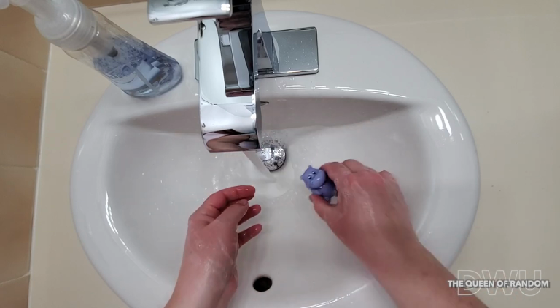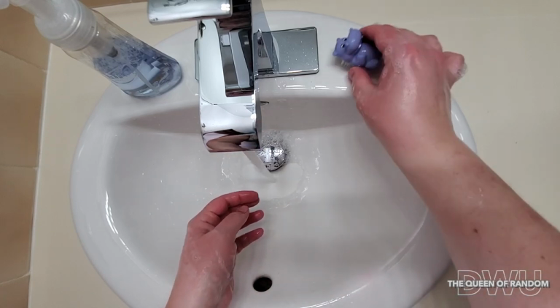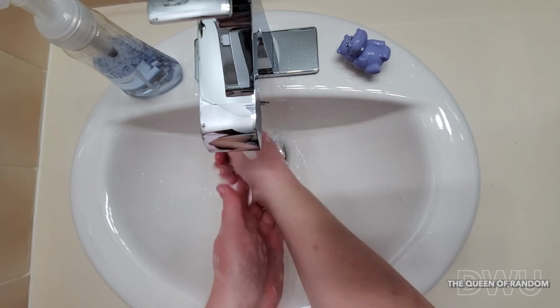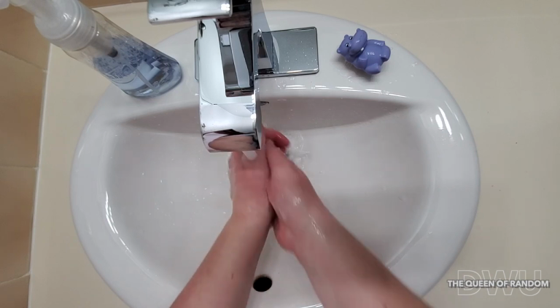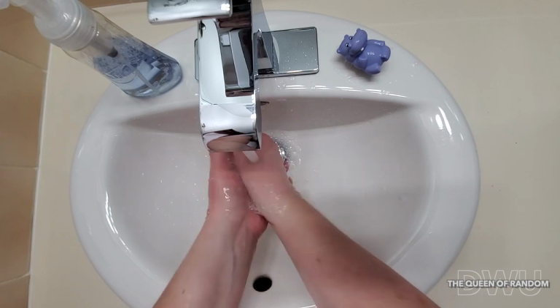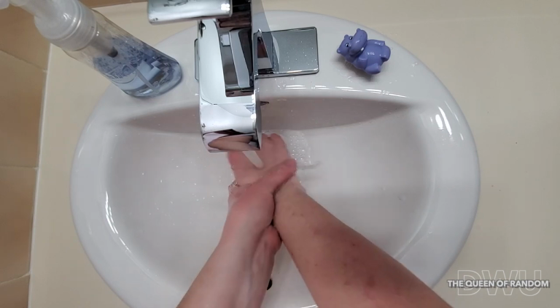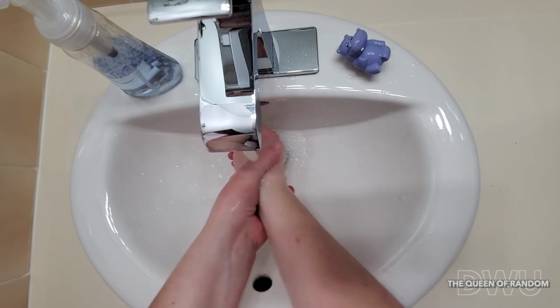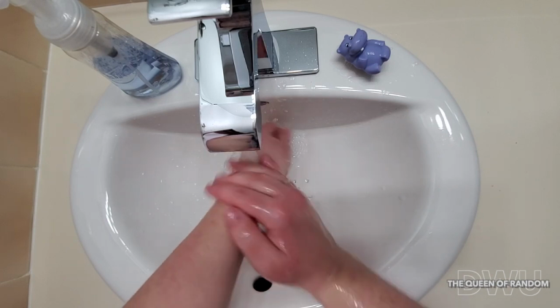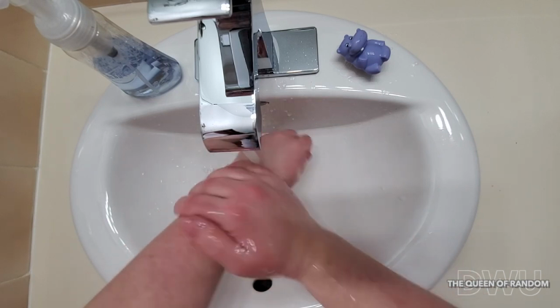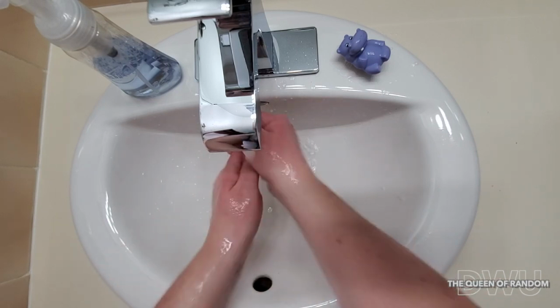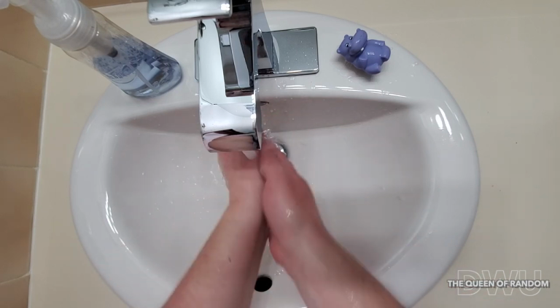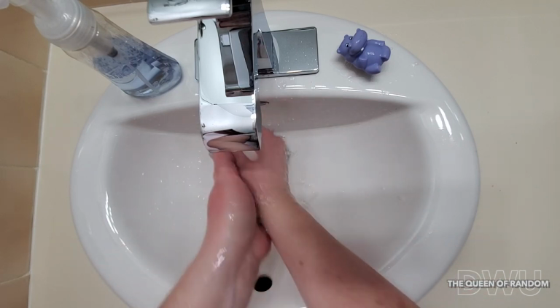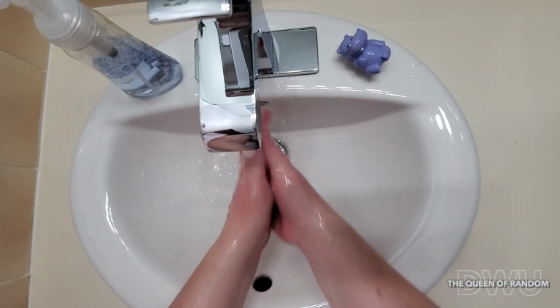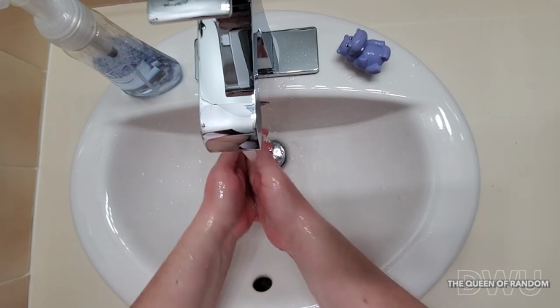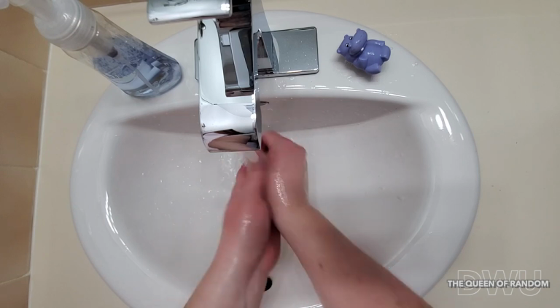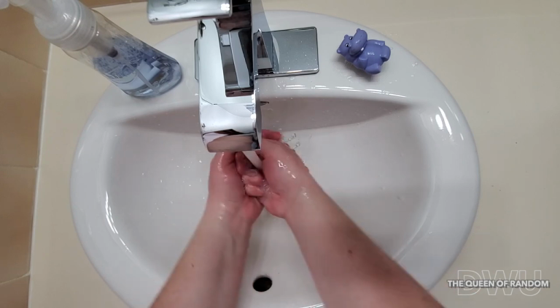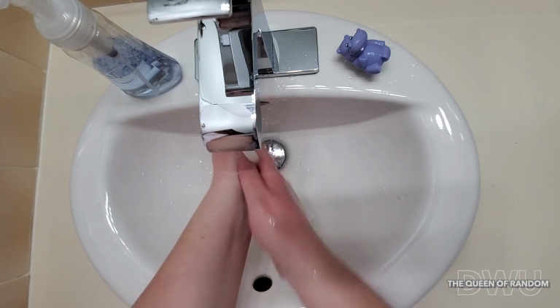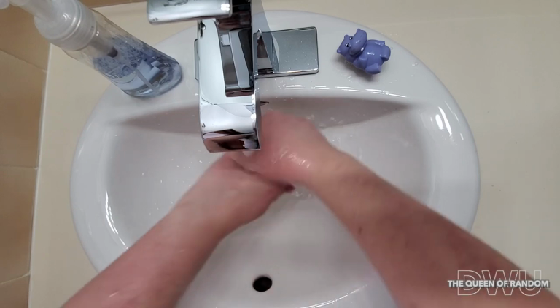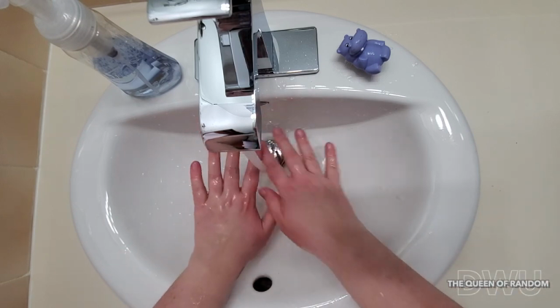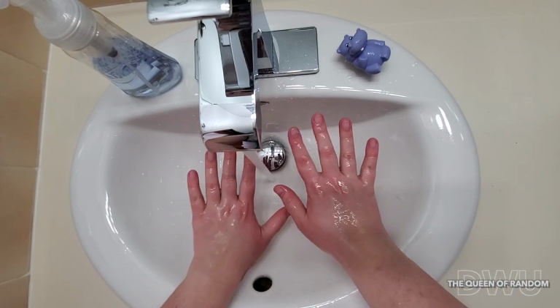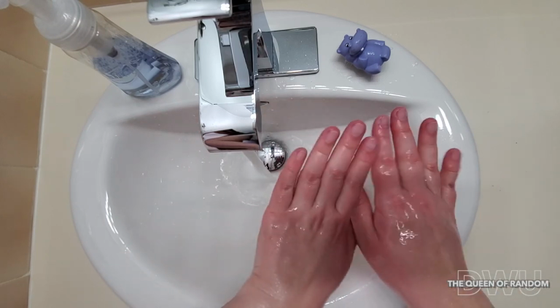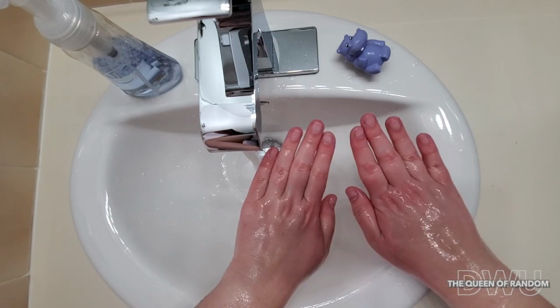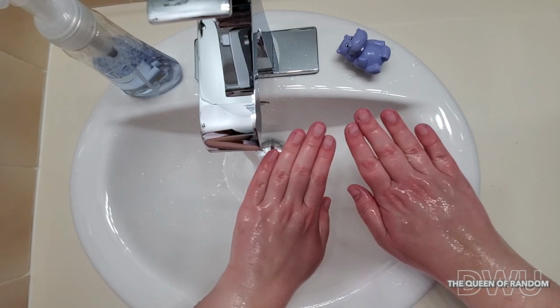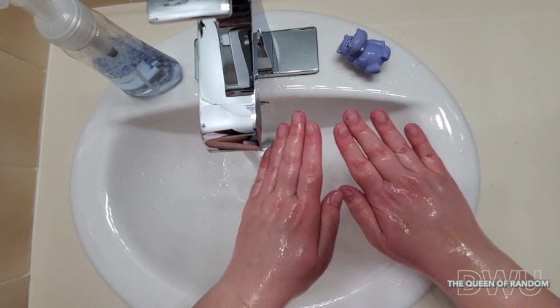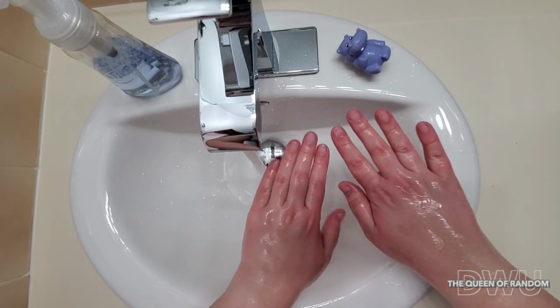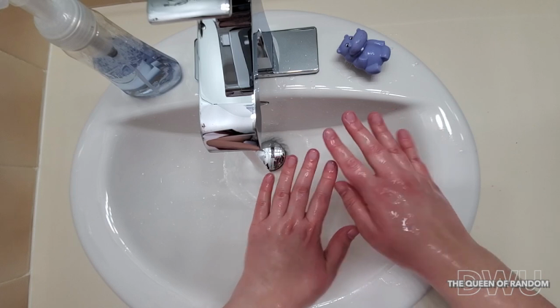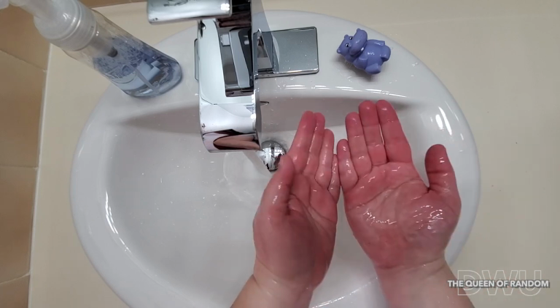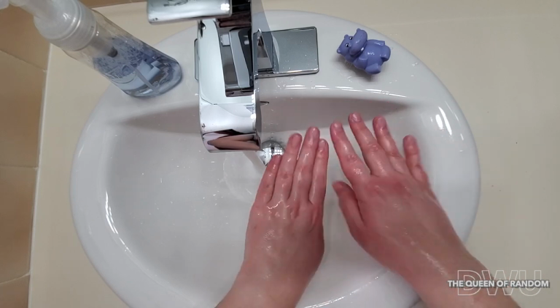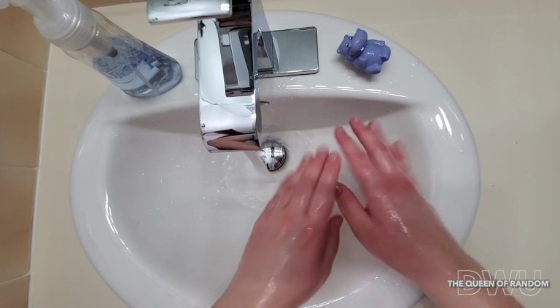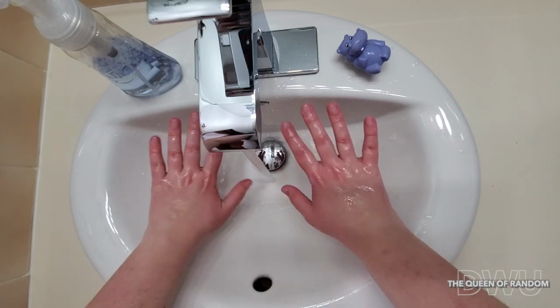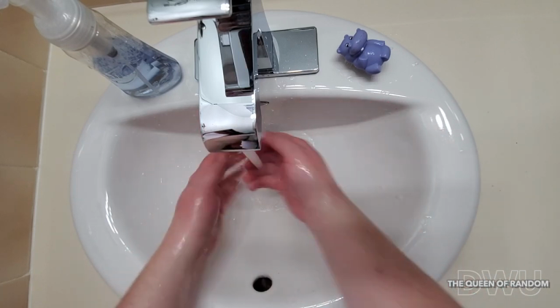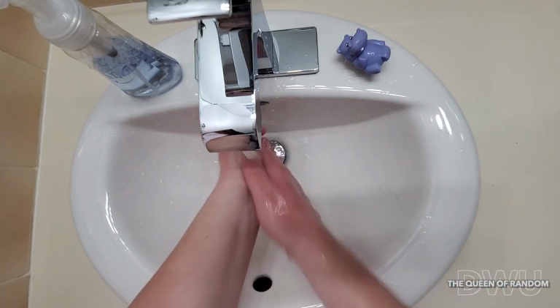When you are done washing your hands, remember to rinse well. You can see I have no more pink body paint on my hands, simulating as germs.